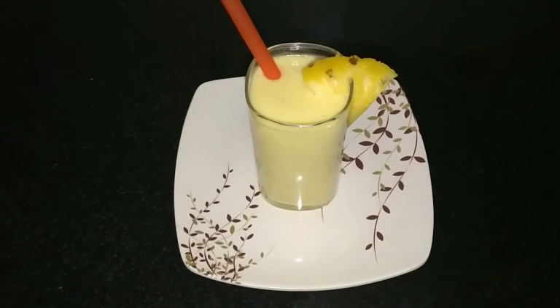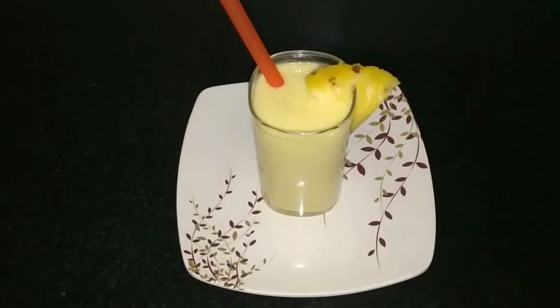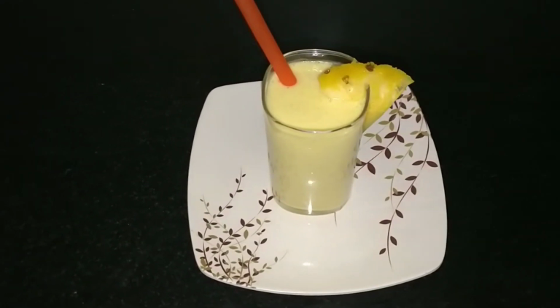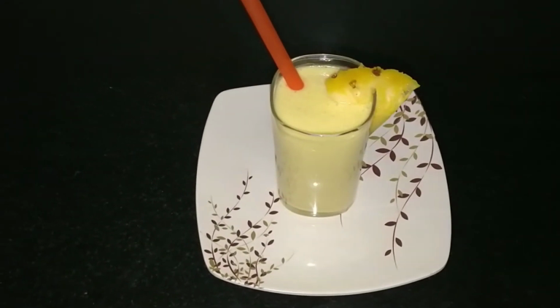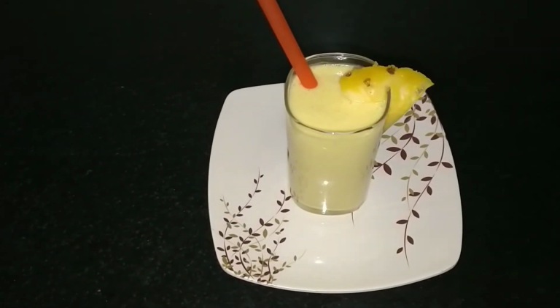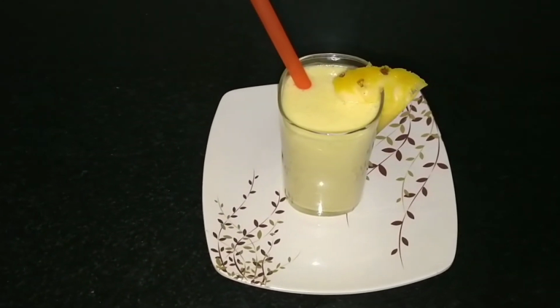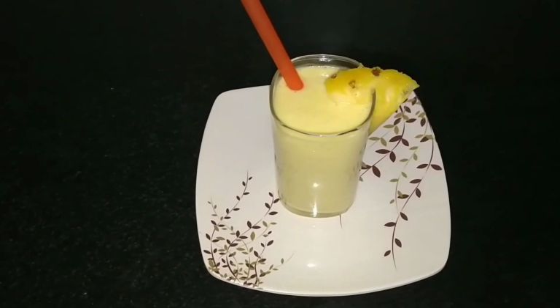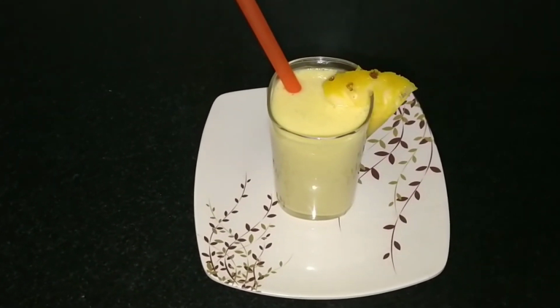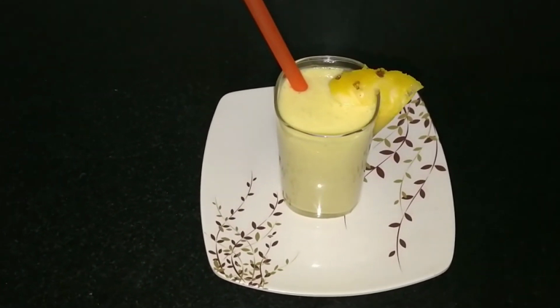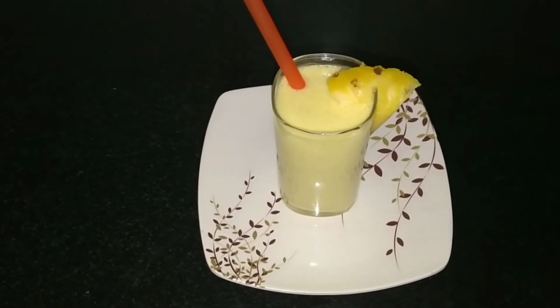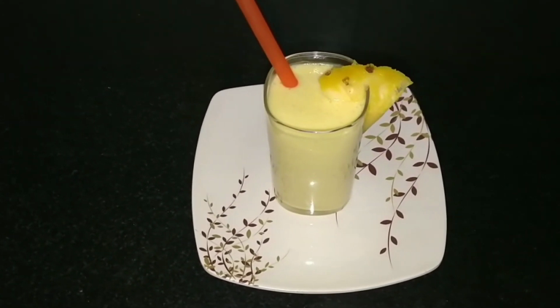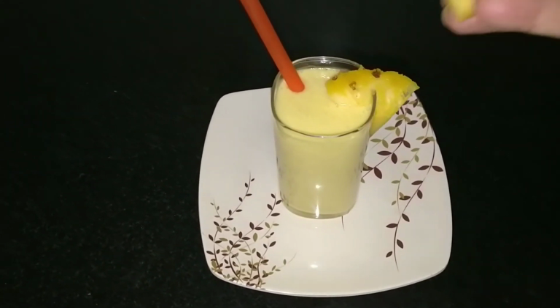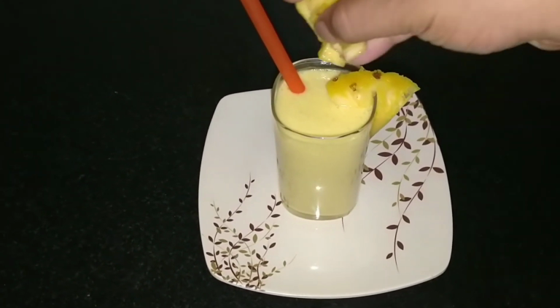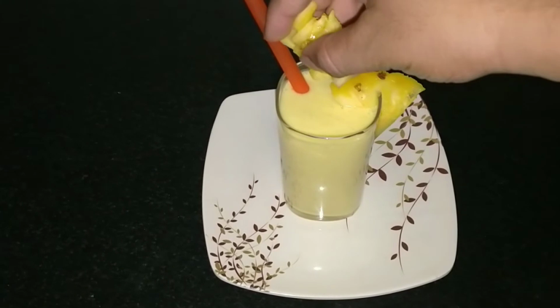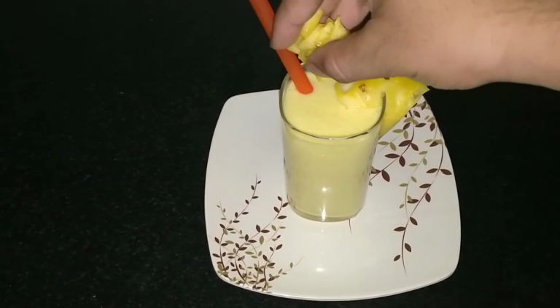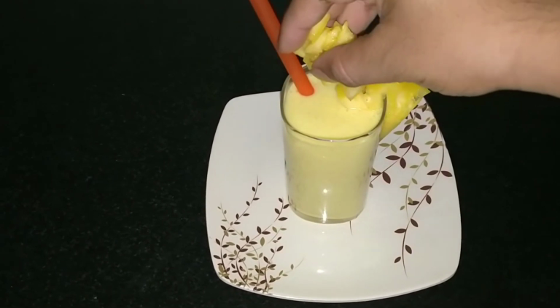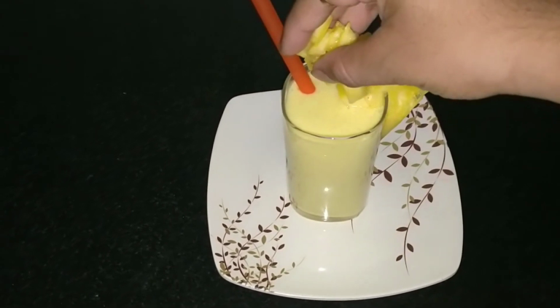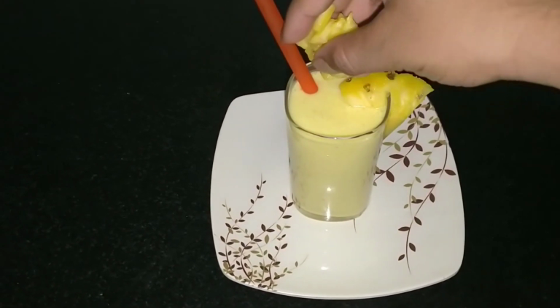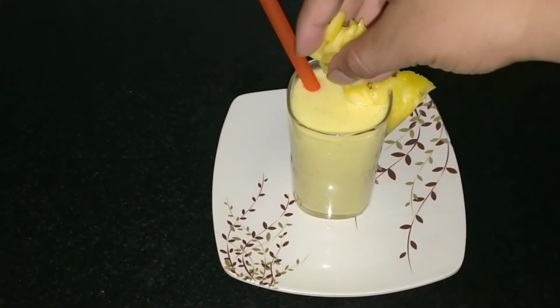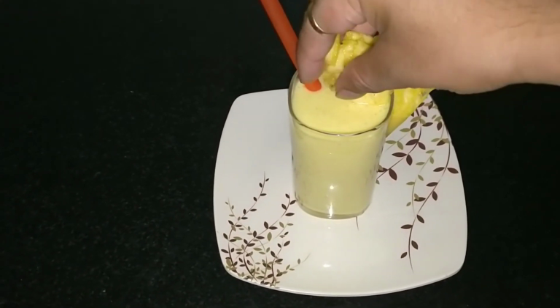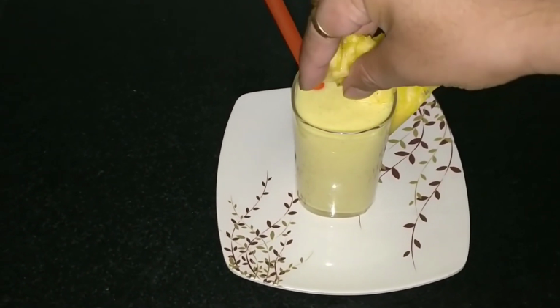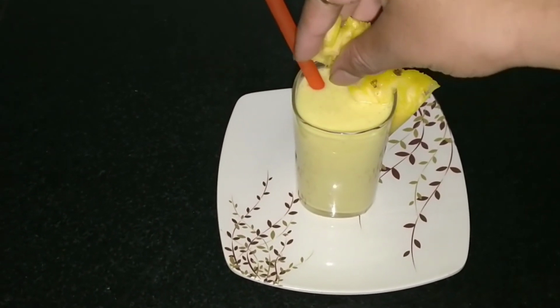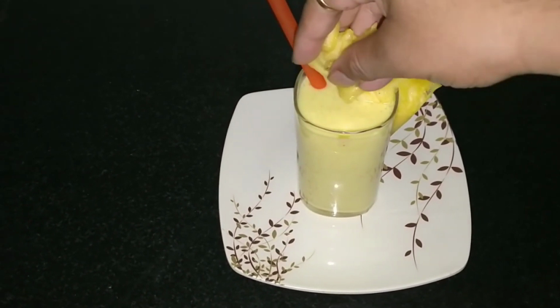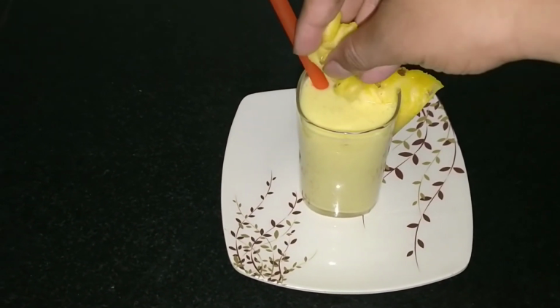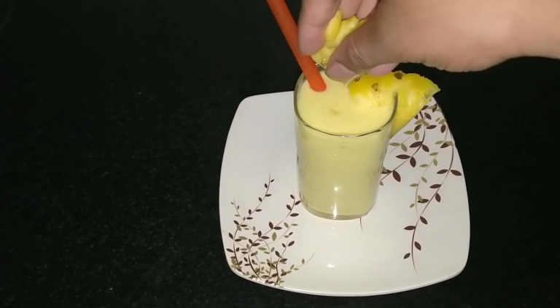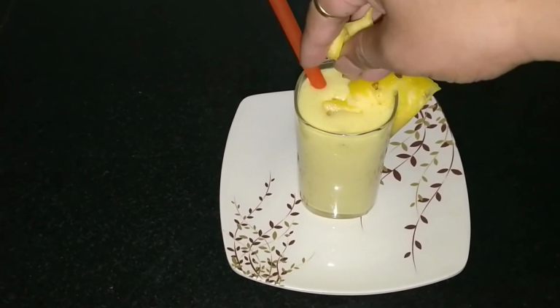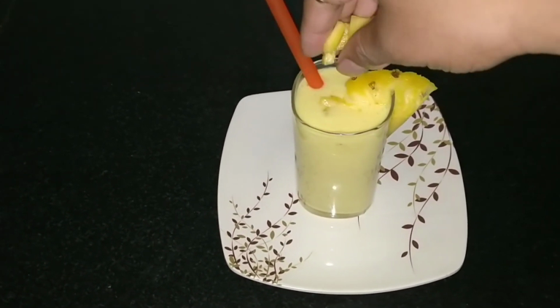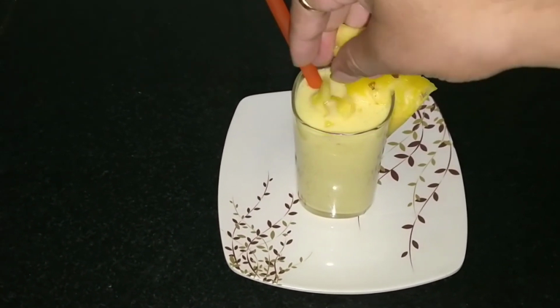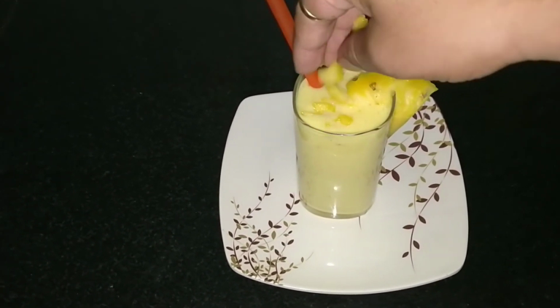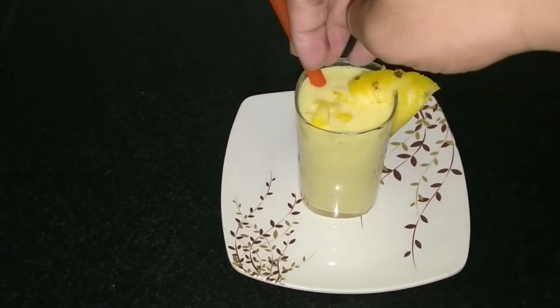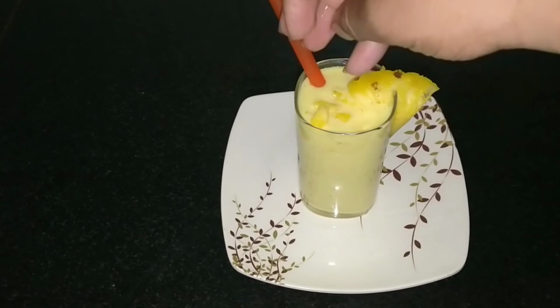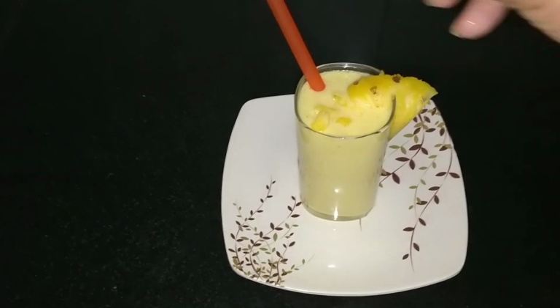Let's serve it on the plate now. It's ready. We can add a few pieces of pineapple — the center part — which gives more crunchiness and sweetness.